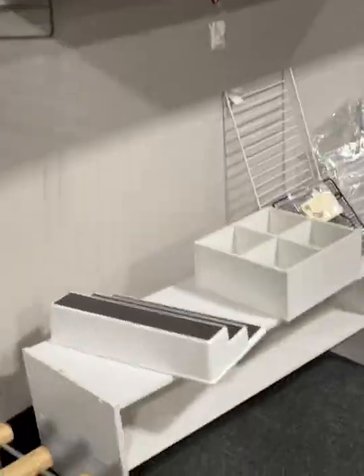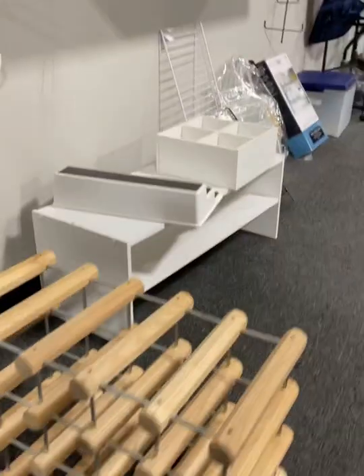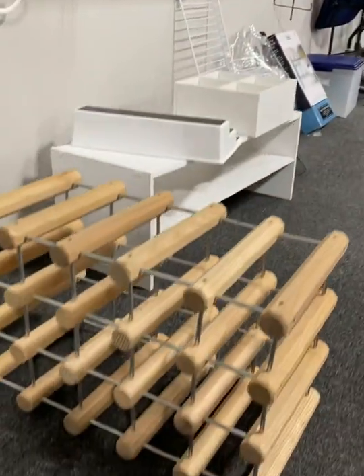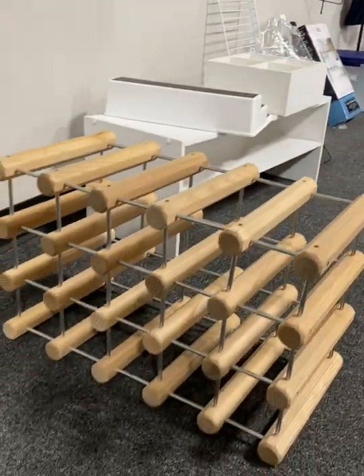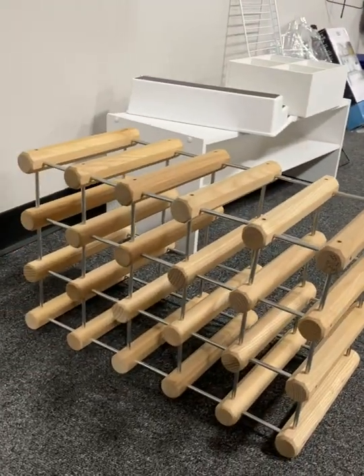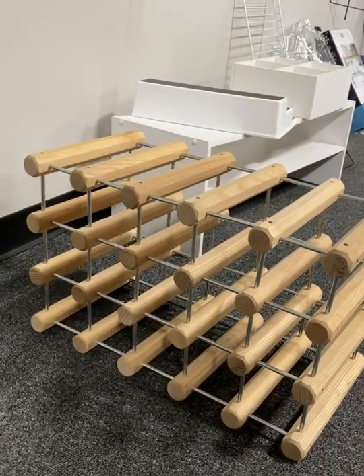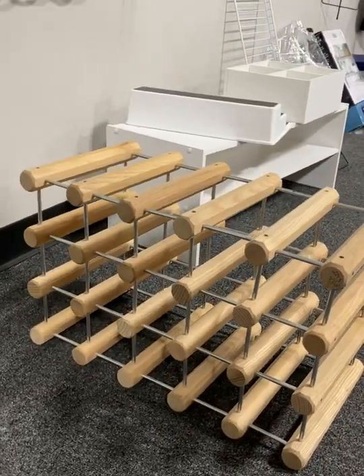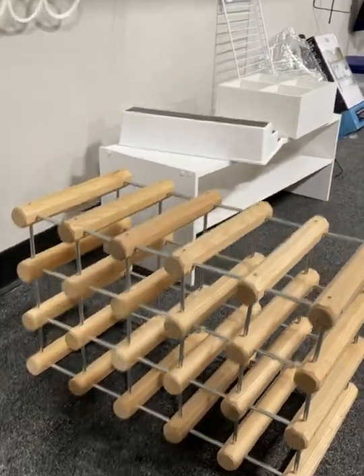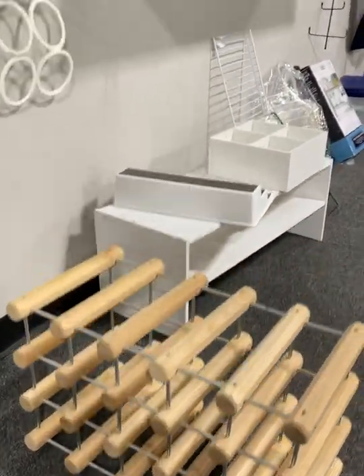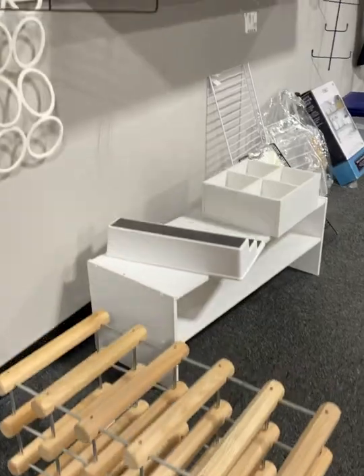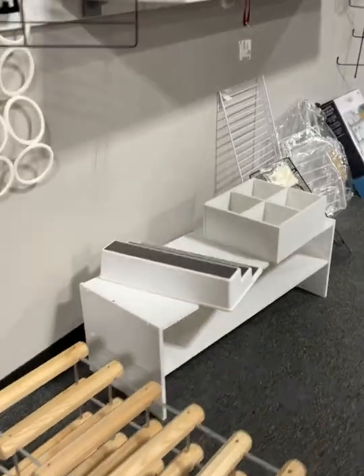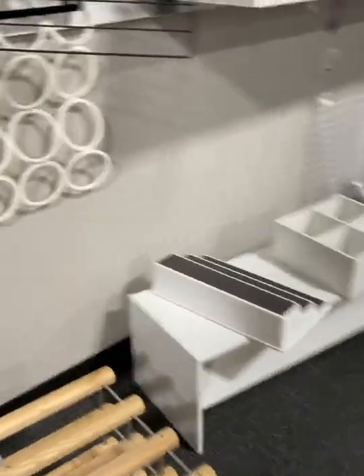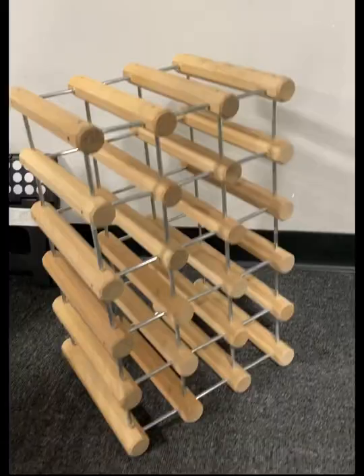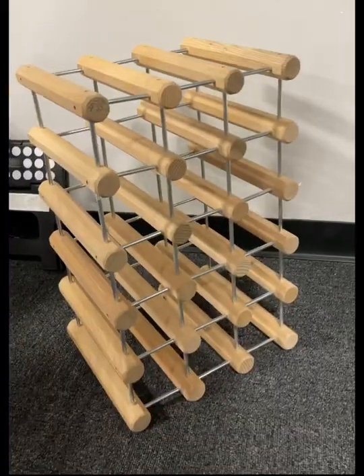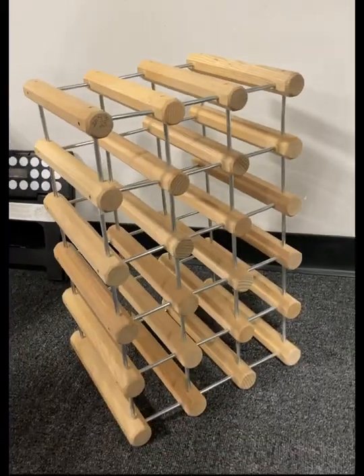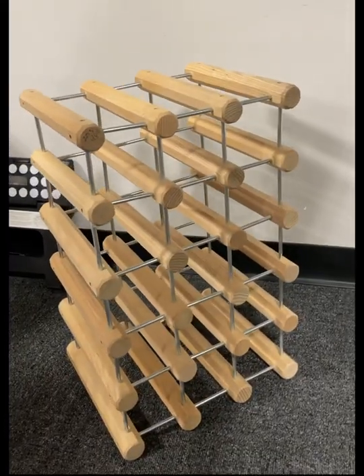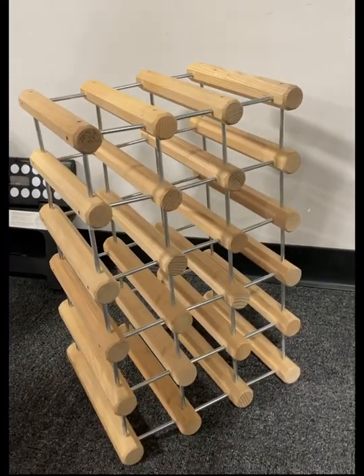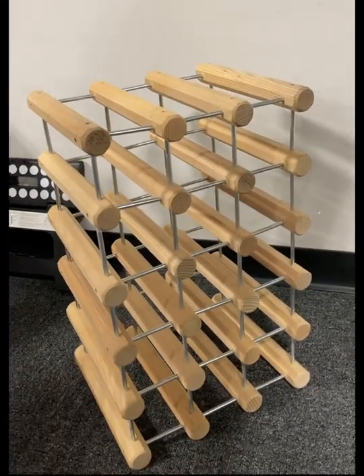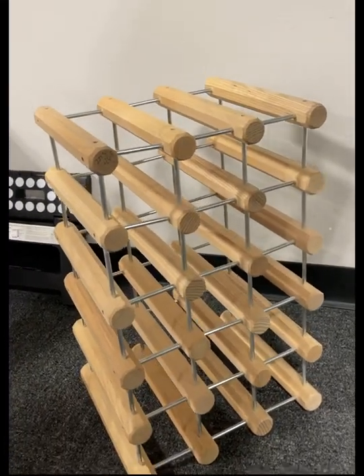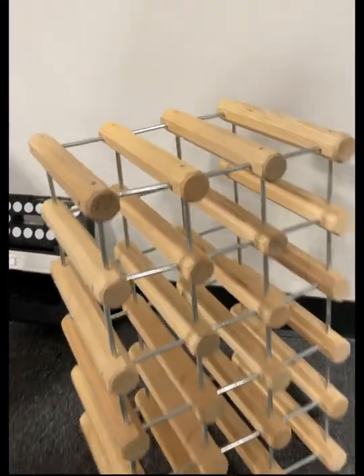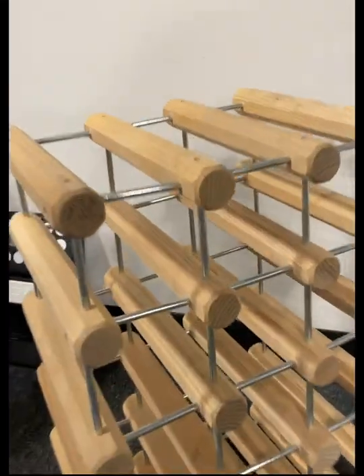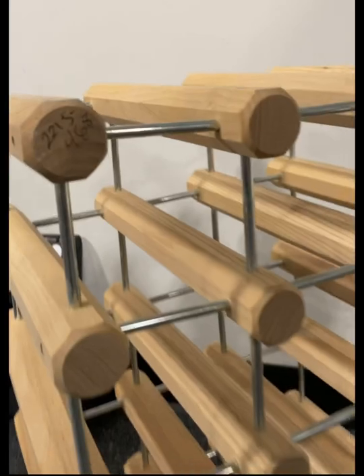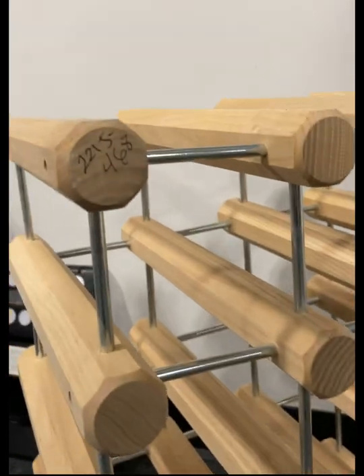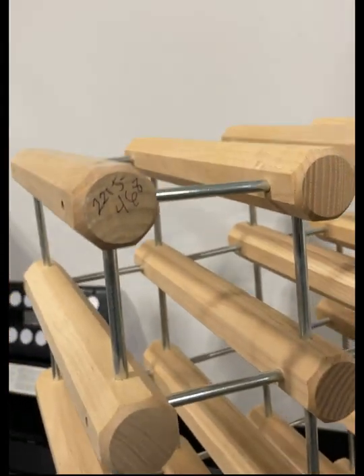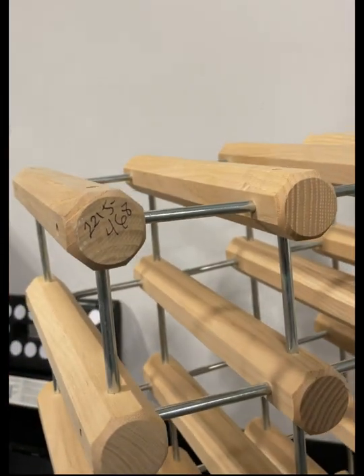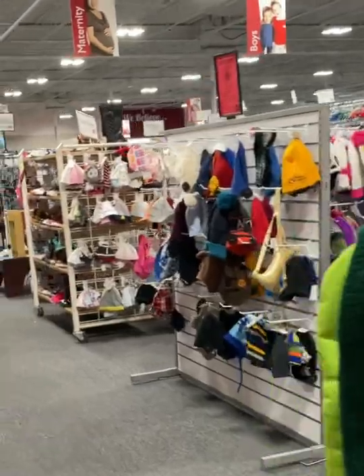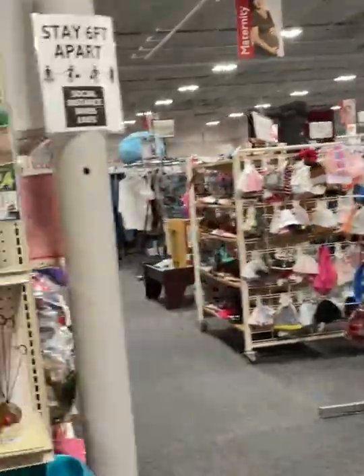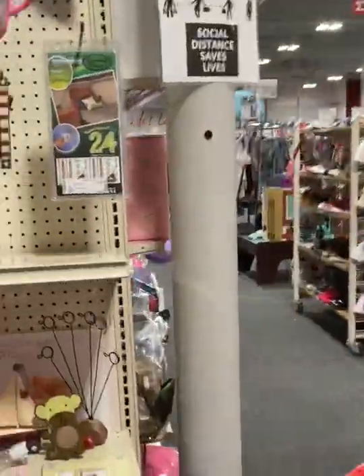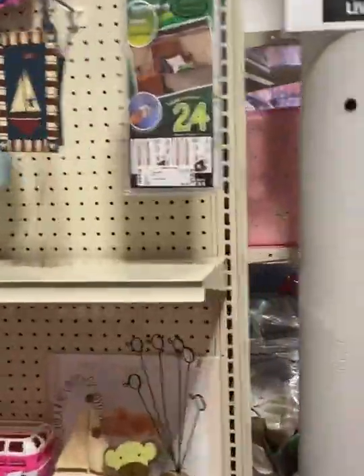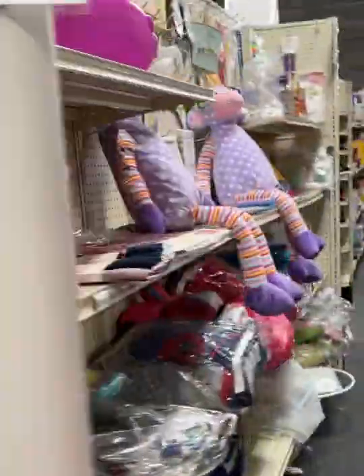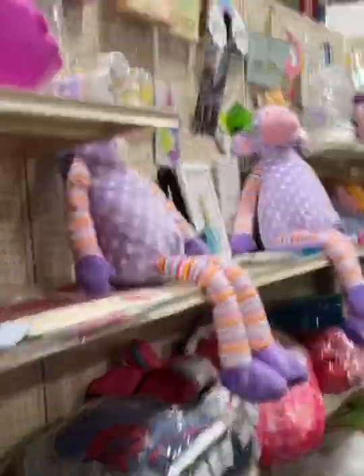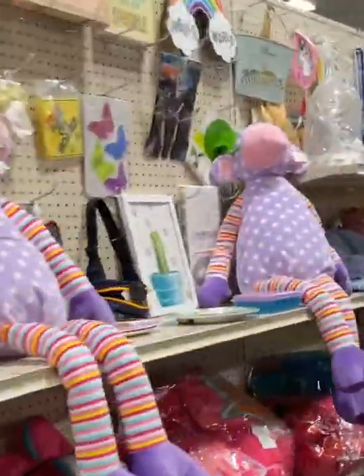Now this piece totally caught my eye. I saw one like this at an antique shop, and it just looks super cute. I think it's a wine bottle holder, but imagine putting a top on it and using it as a side table. Love that idea.